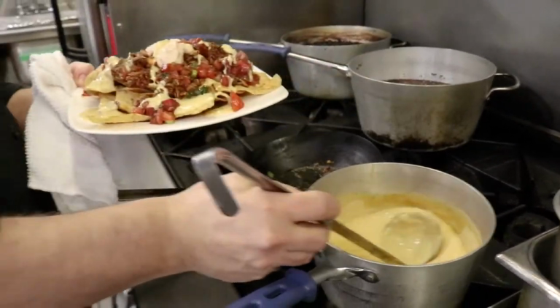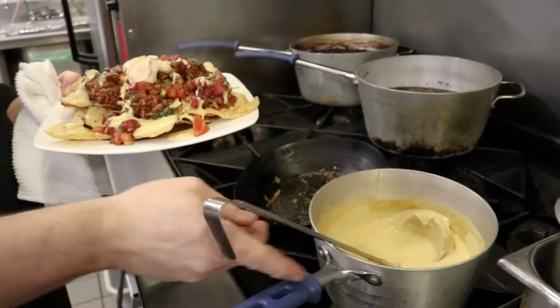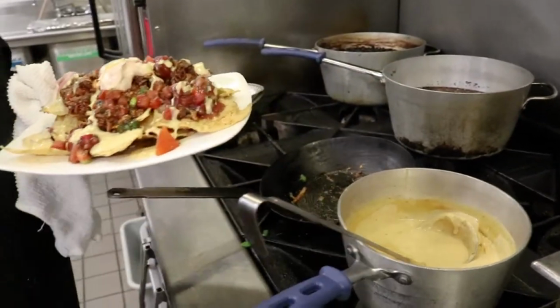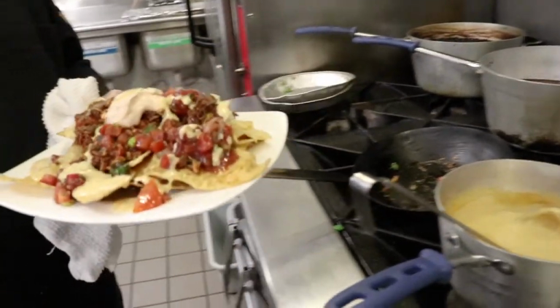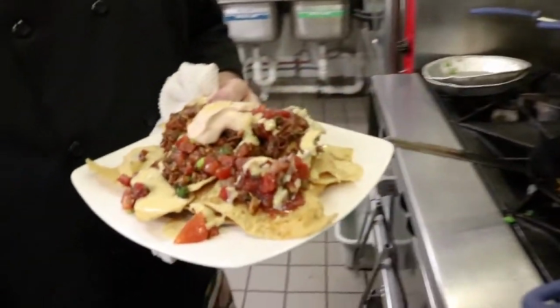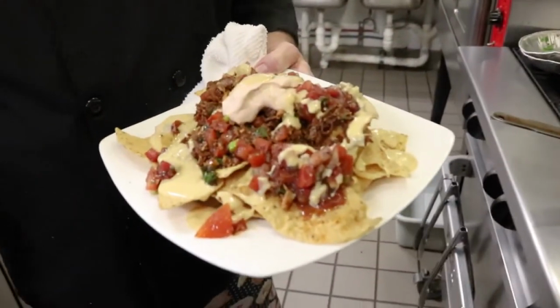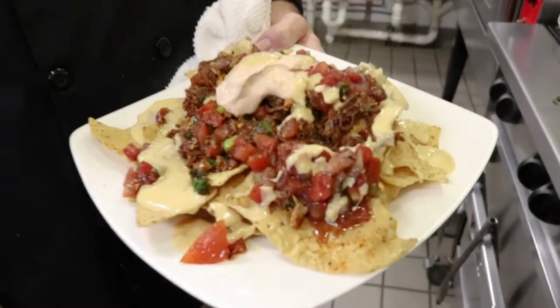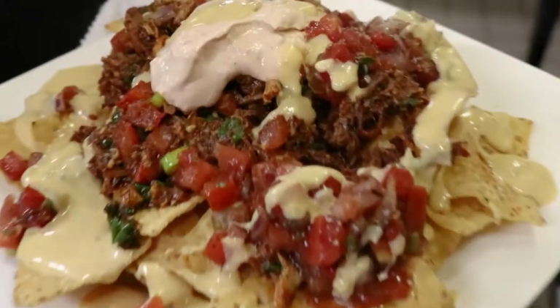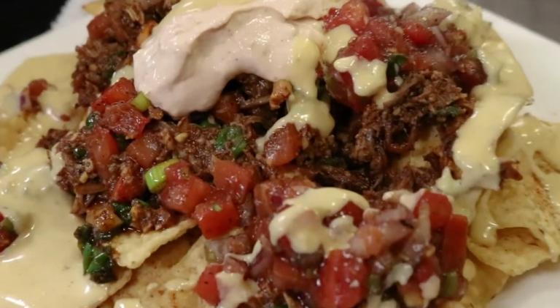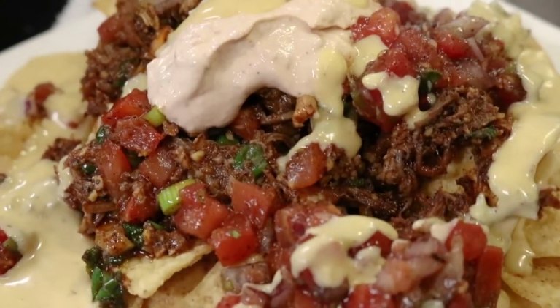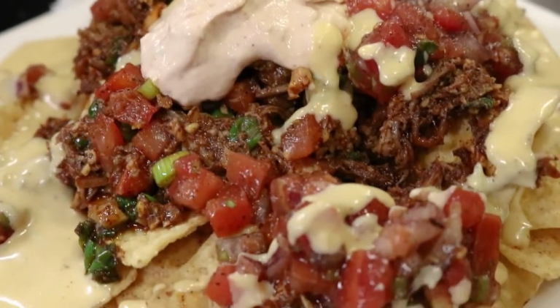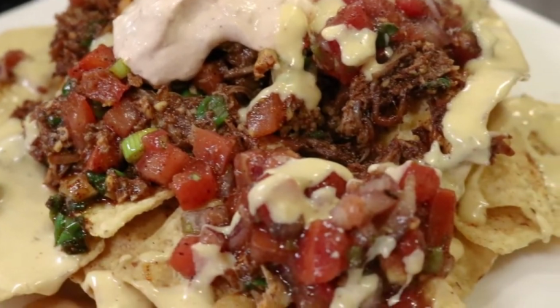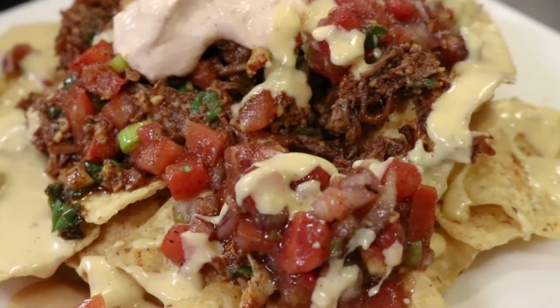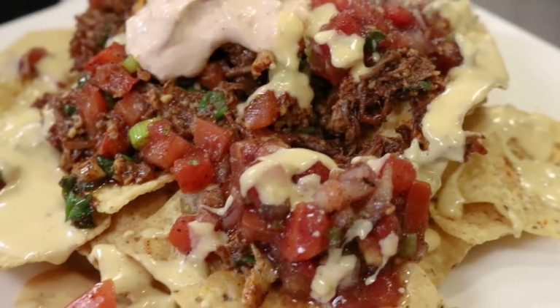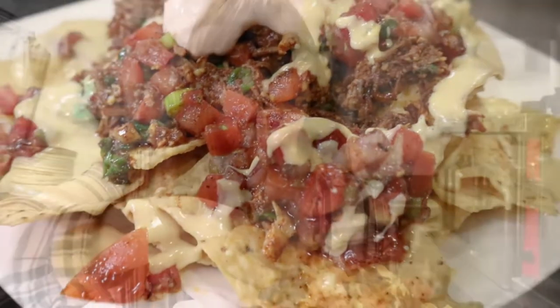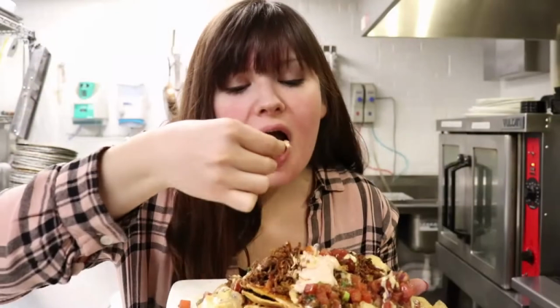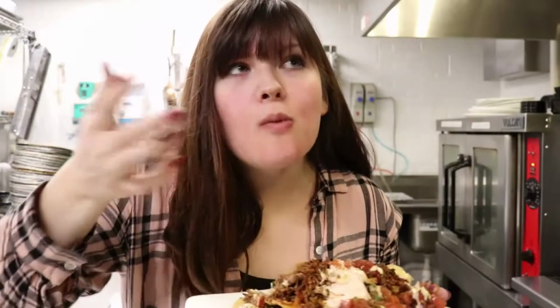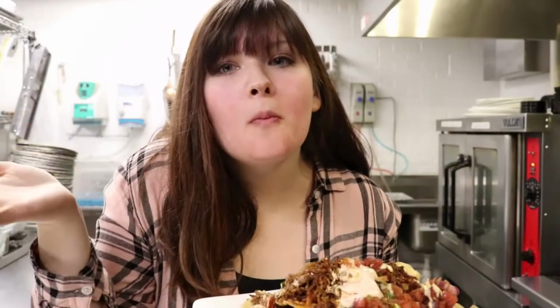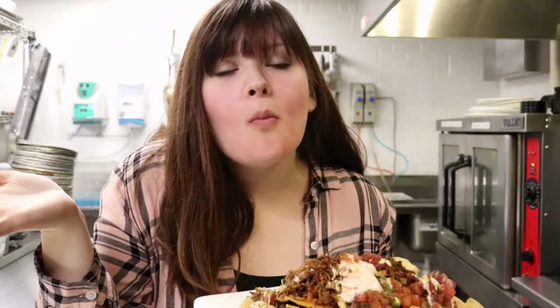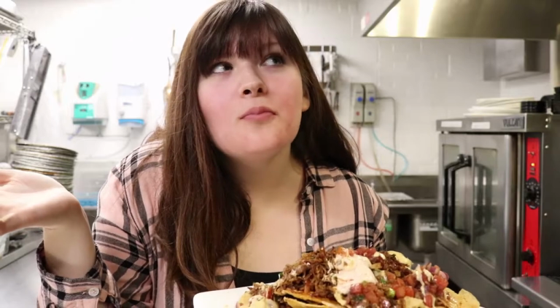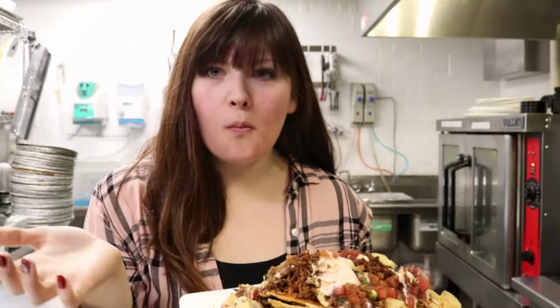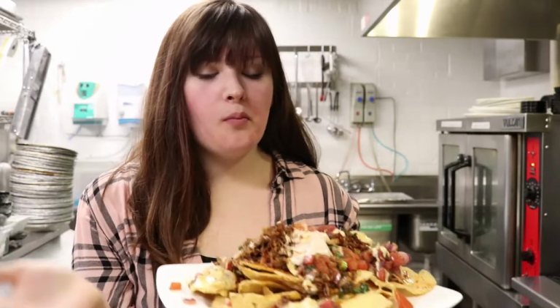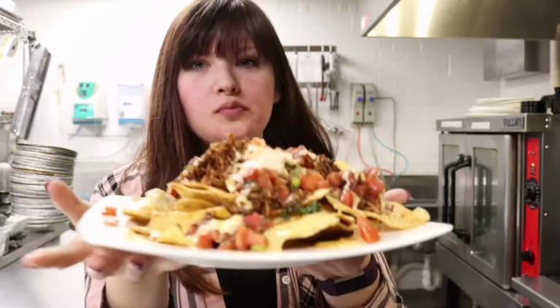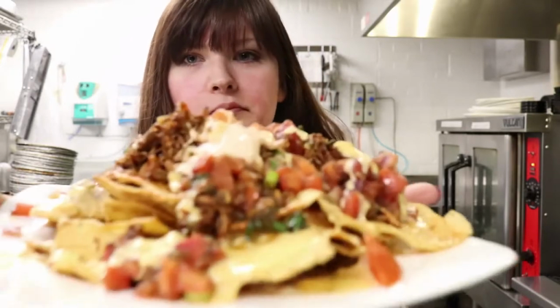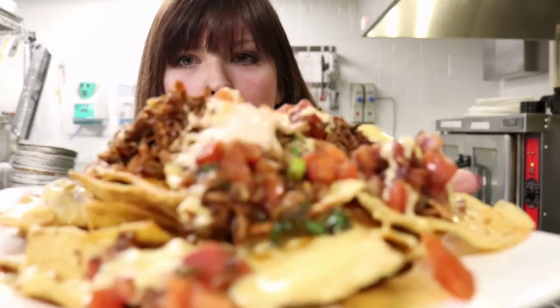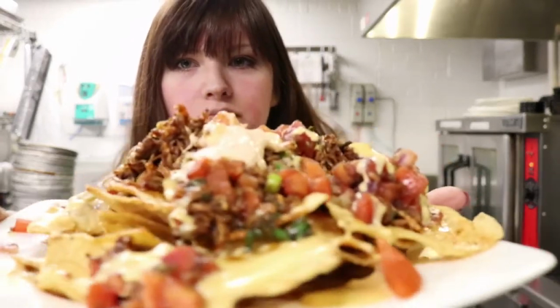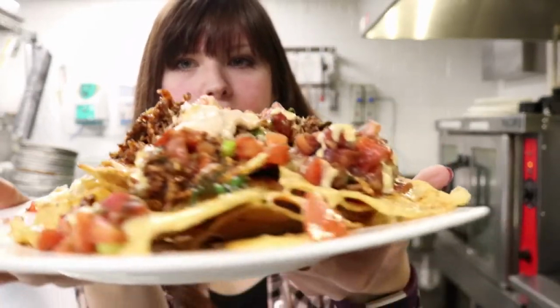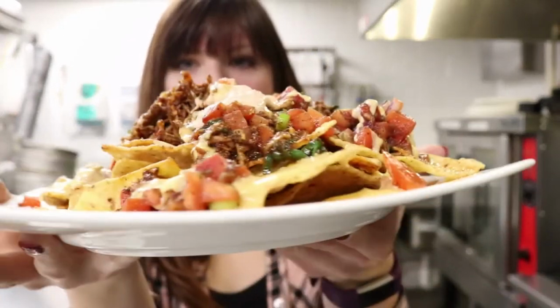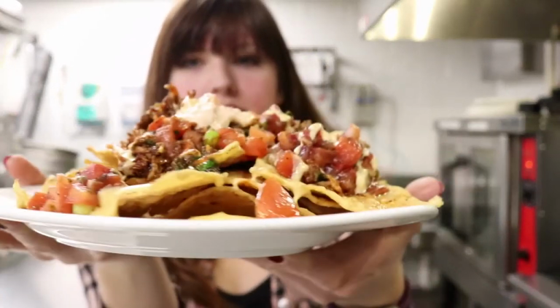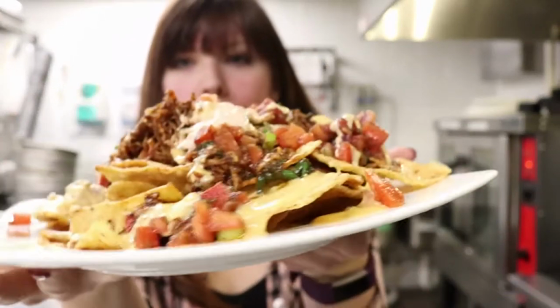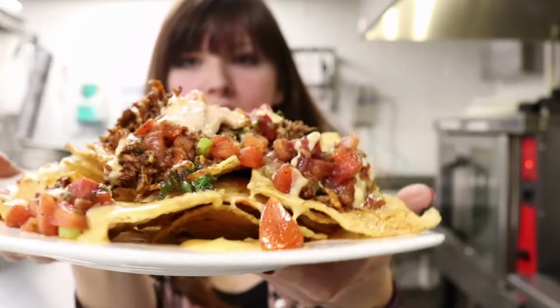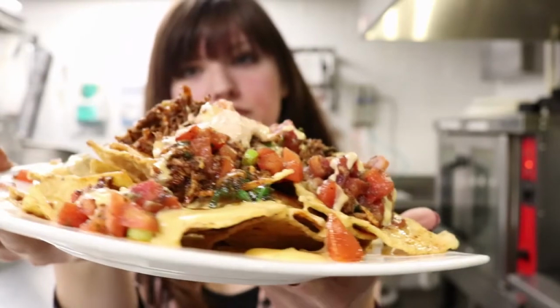There you go — Southwest pork nachos. Look at that, that looks really good. Definitely try the slow roasted pork nachos when you come to El Jefe's, because they are some of the best nachos that I've ever had.